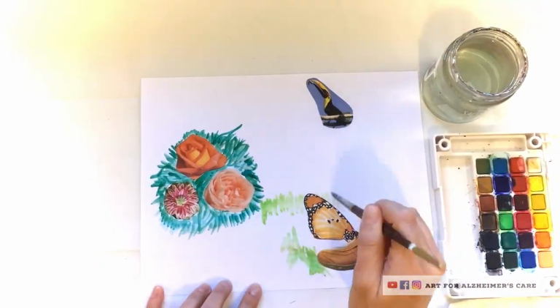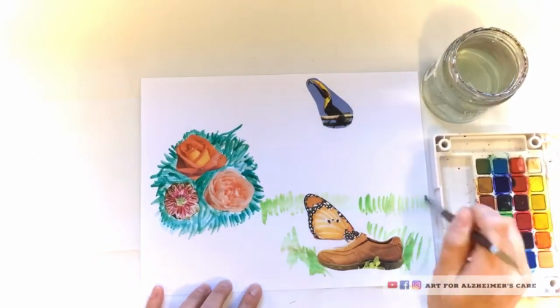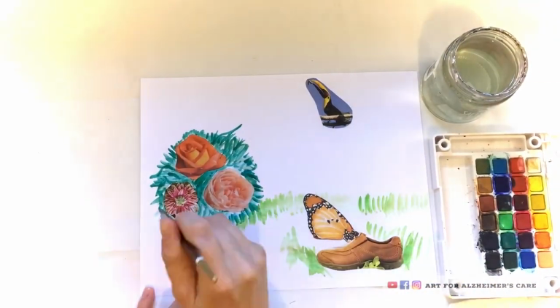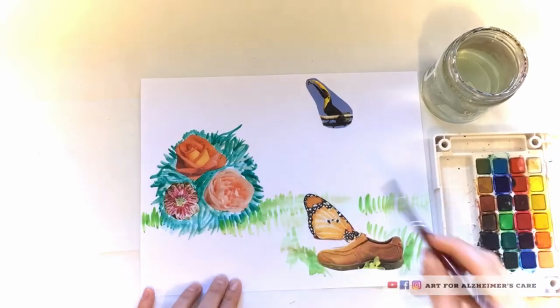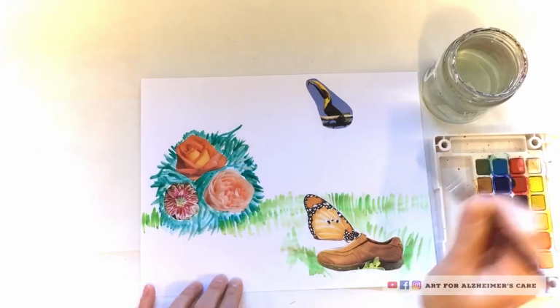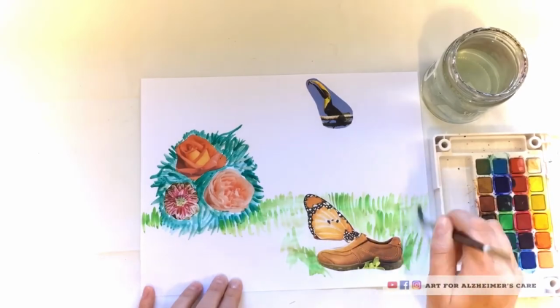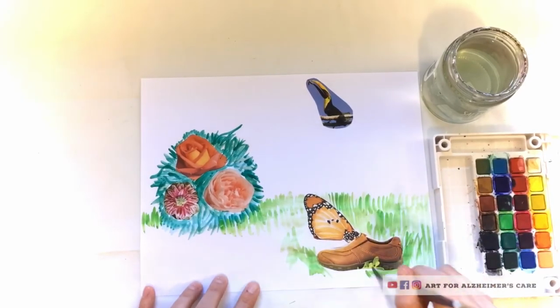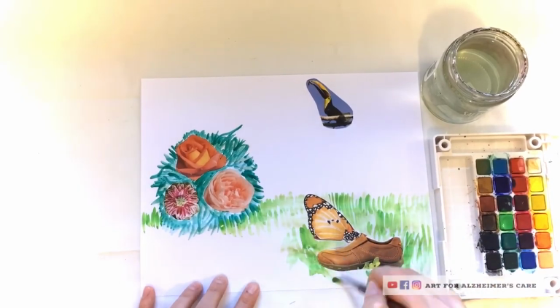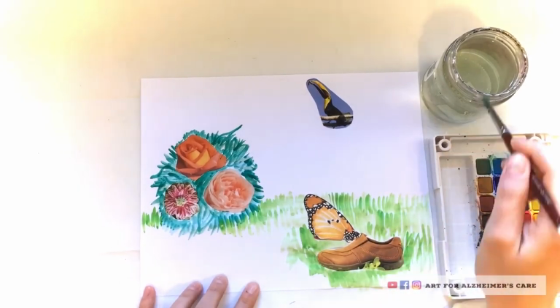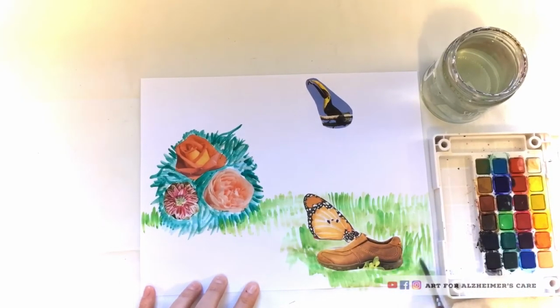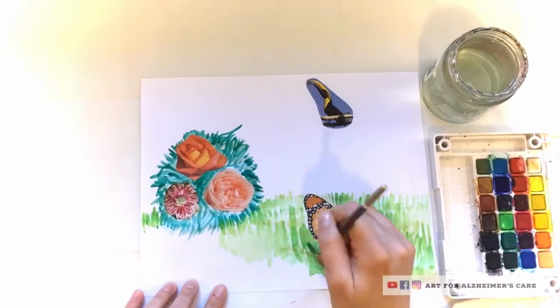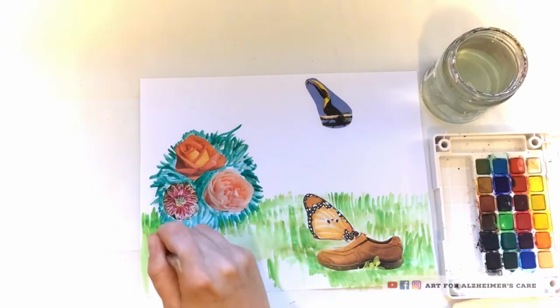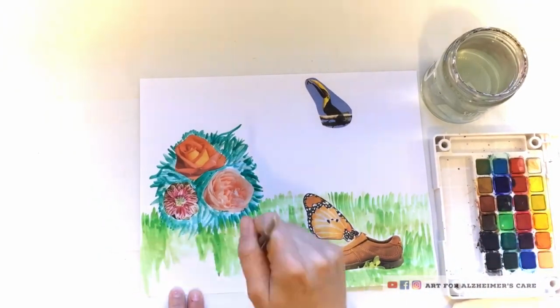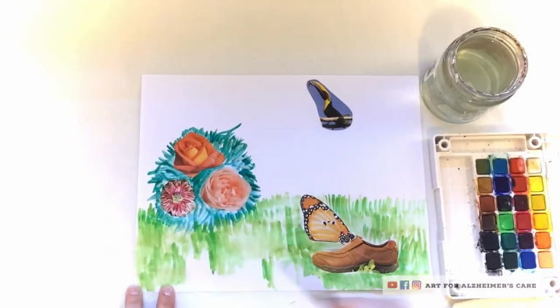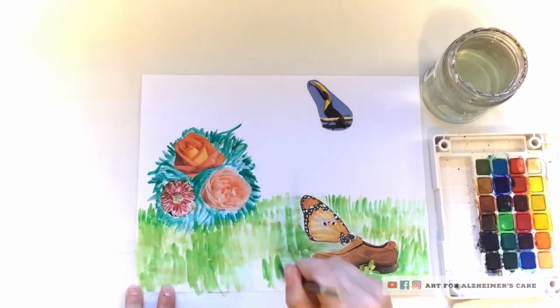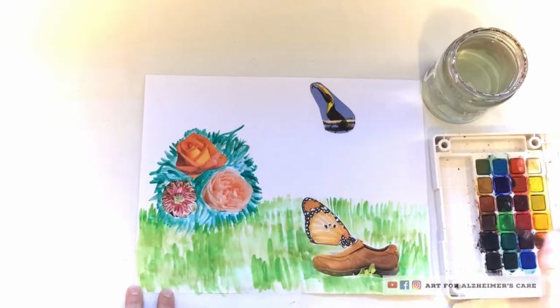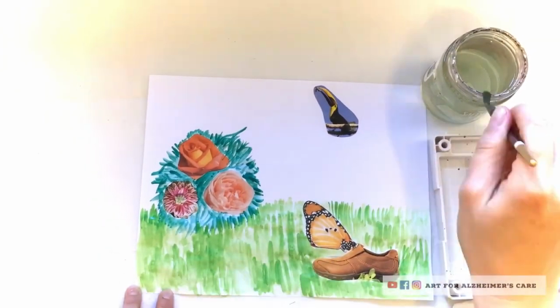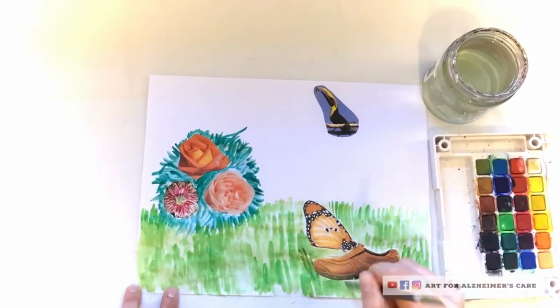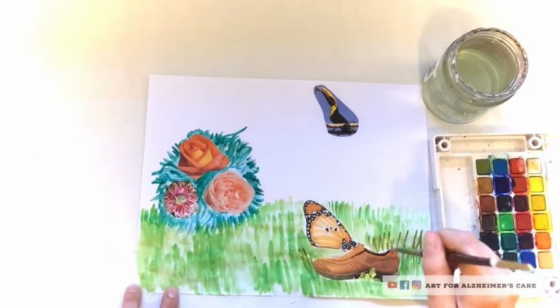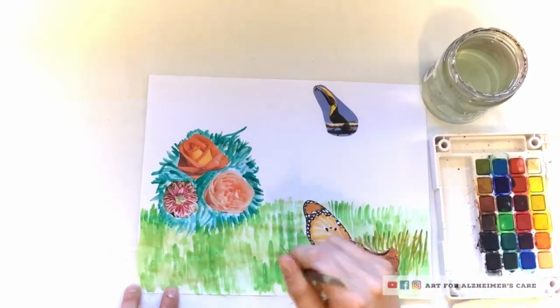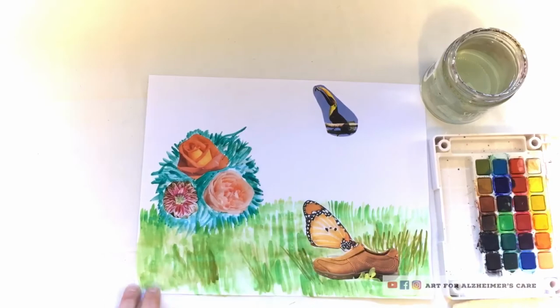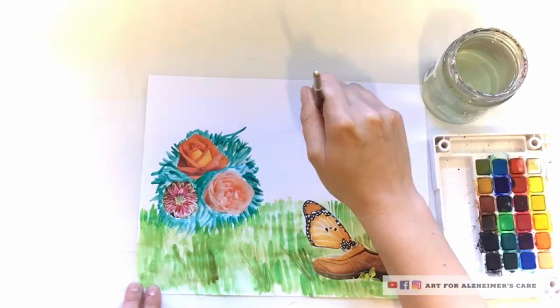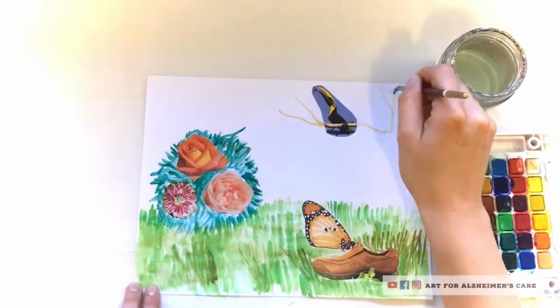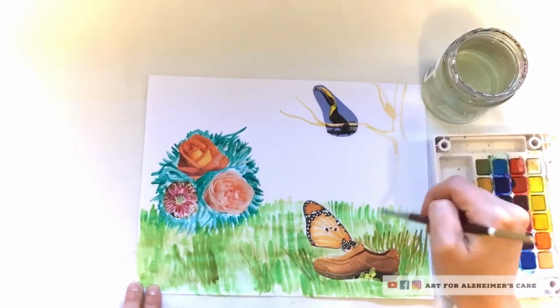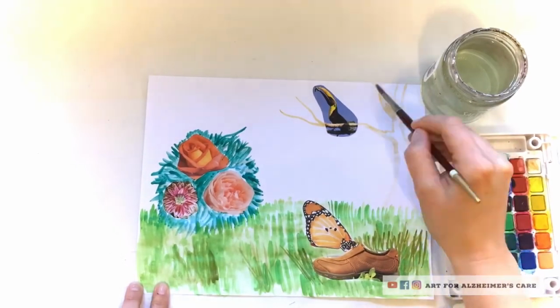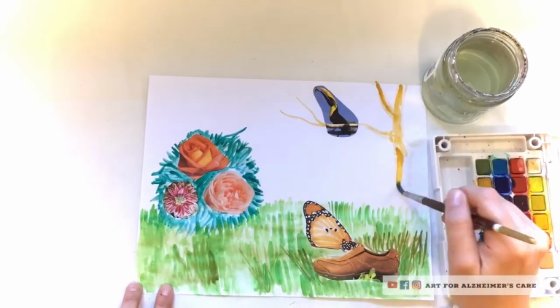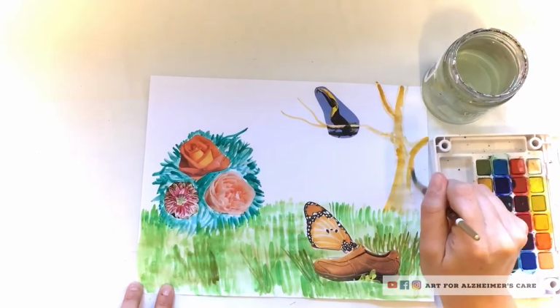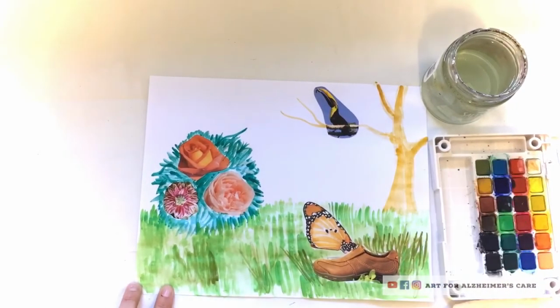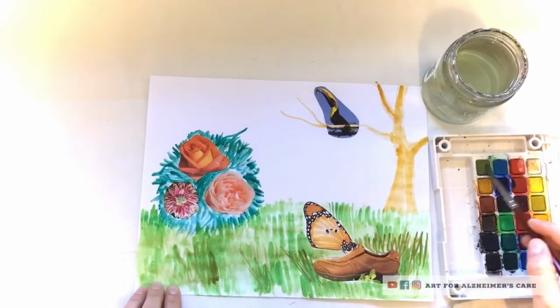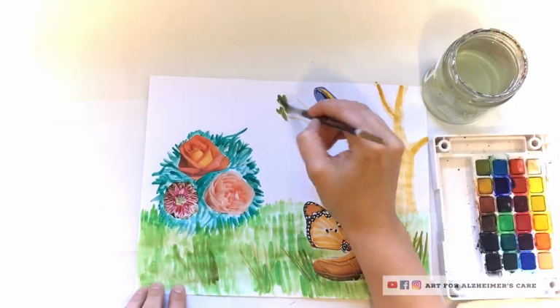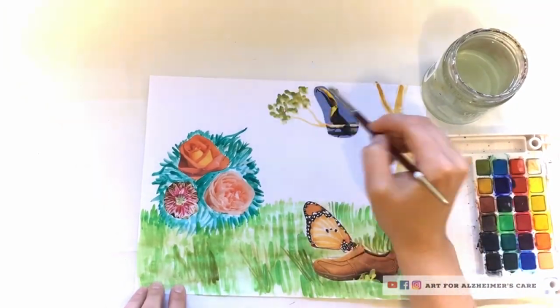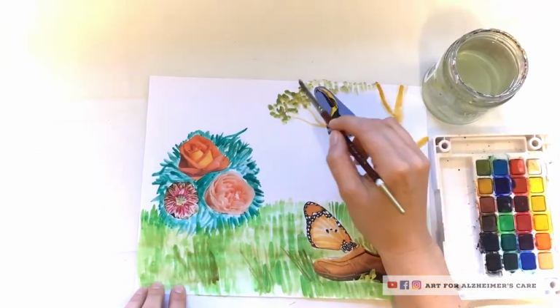After sticking them down, I just had some fun with the watercolor paints and the brush and kind of created a little scene using the stickers.